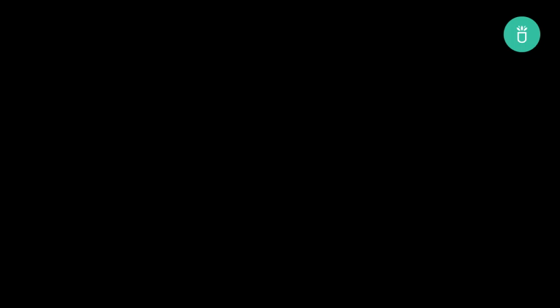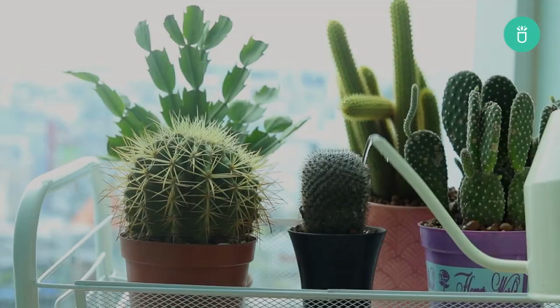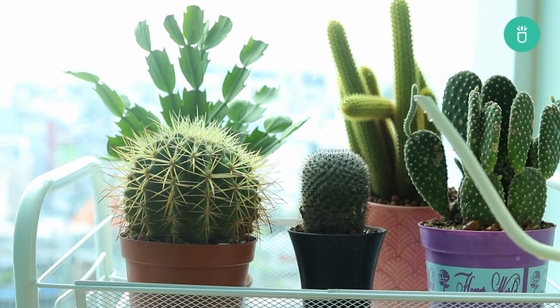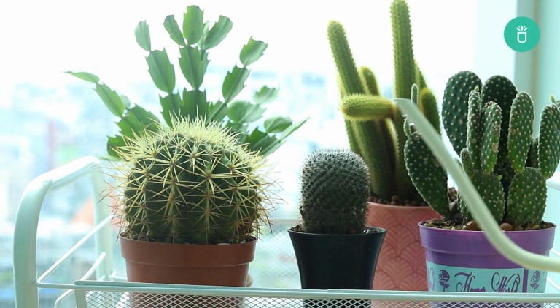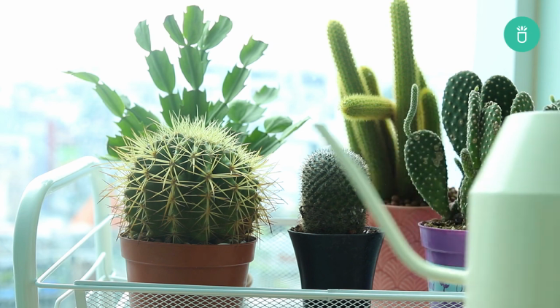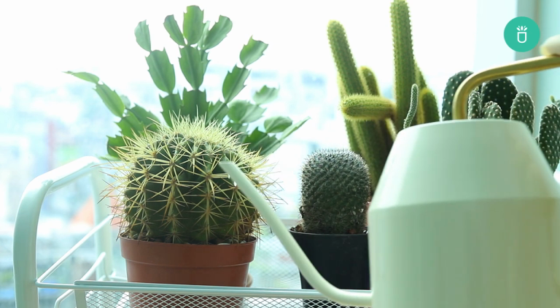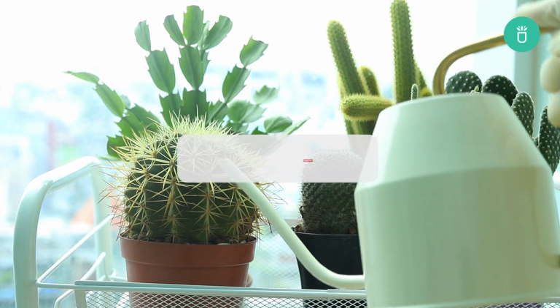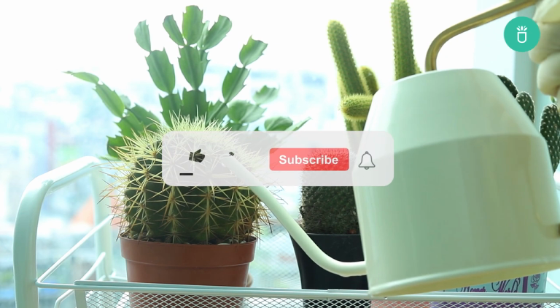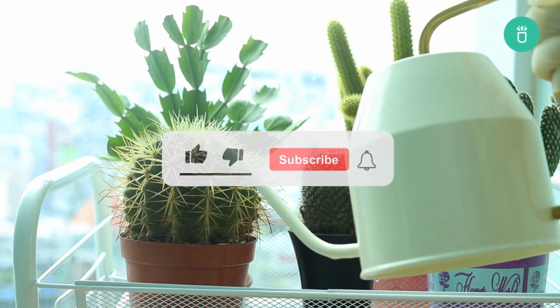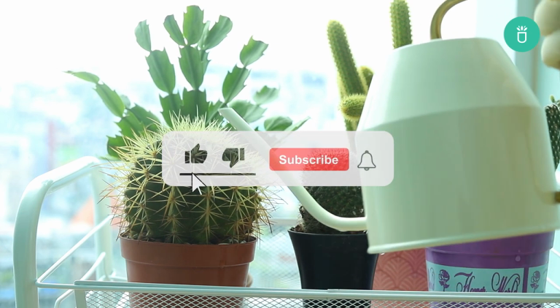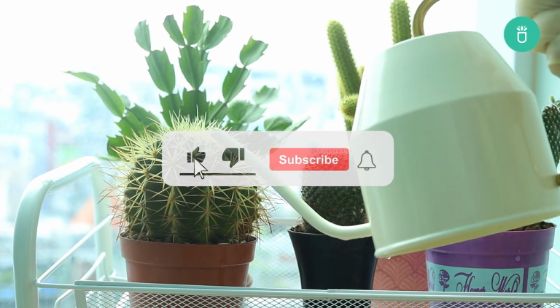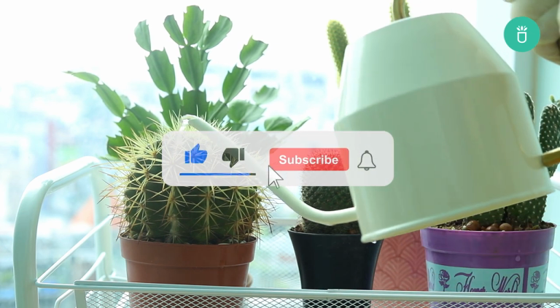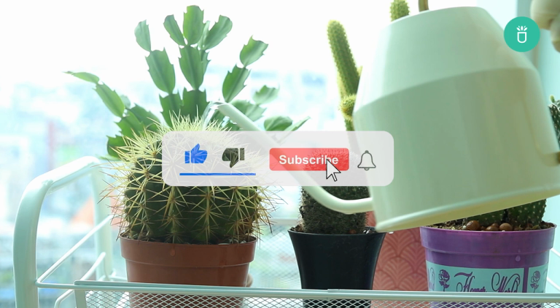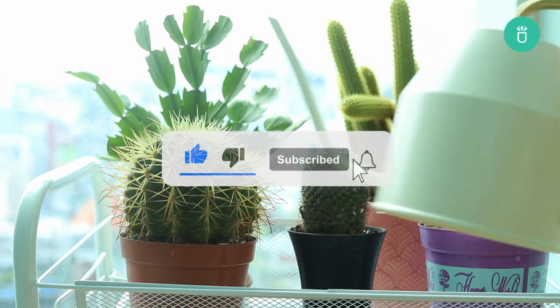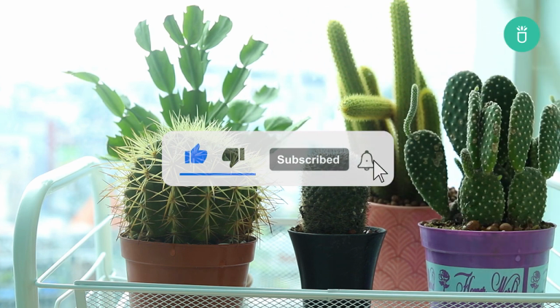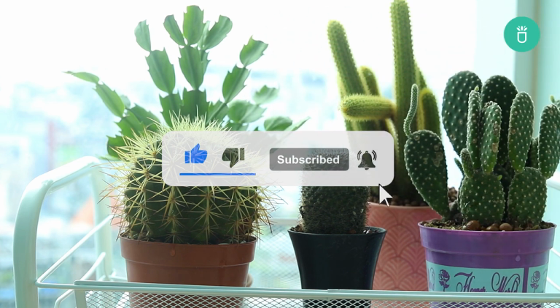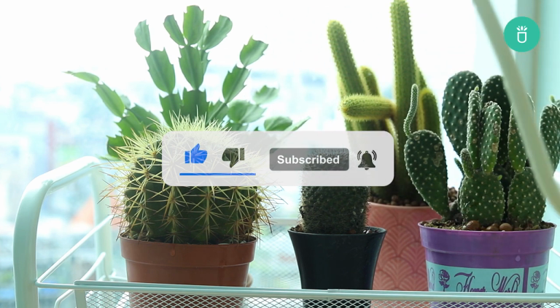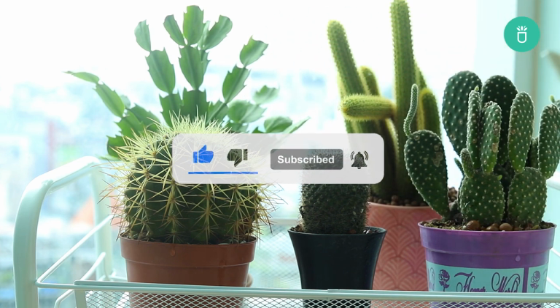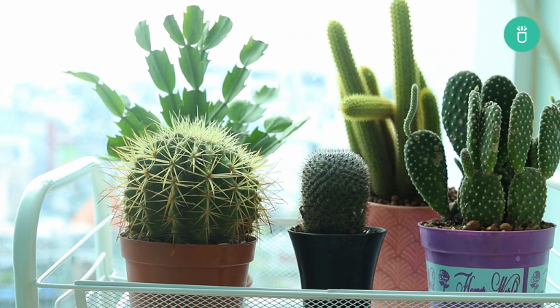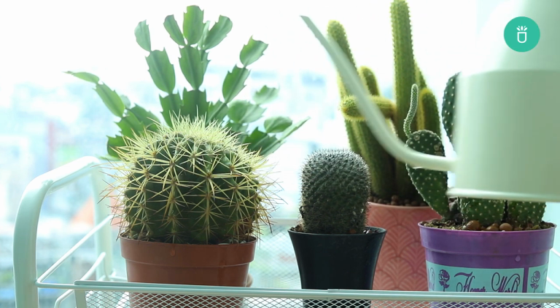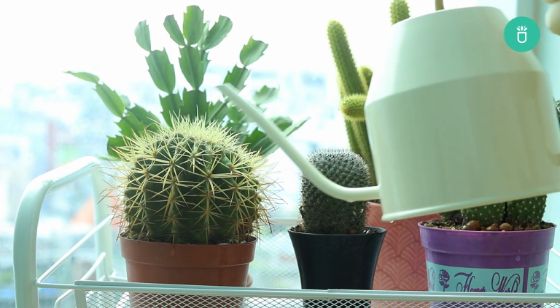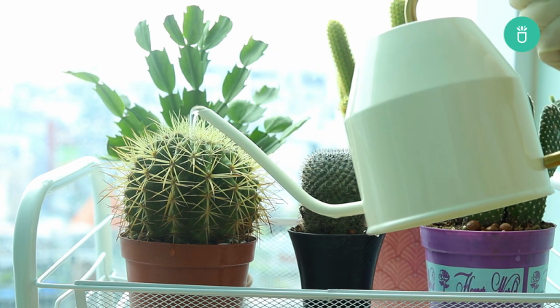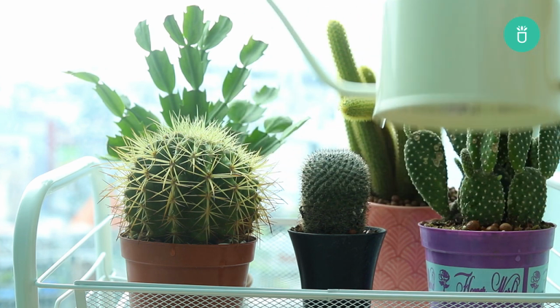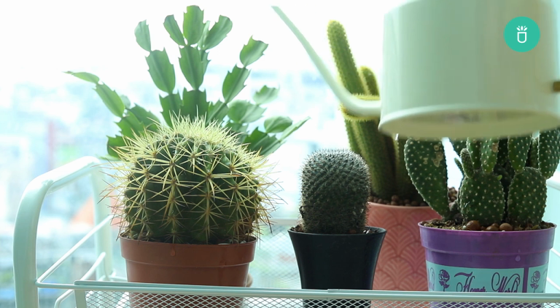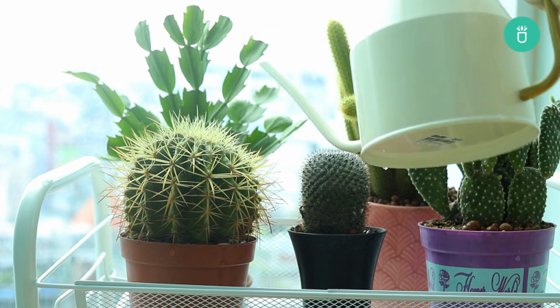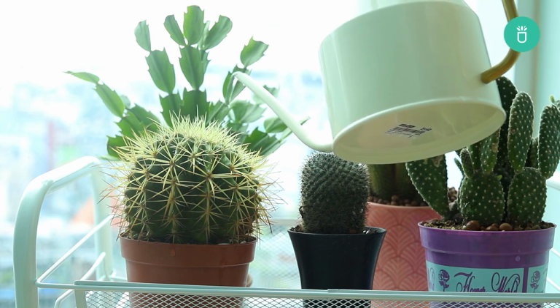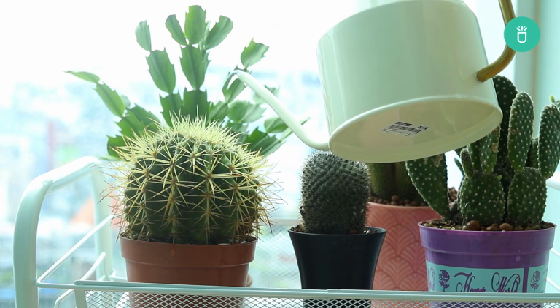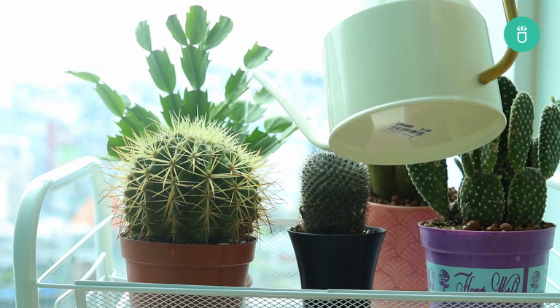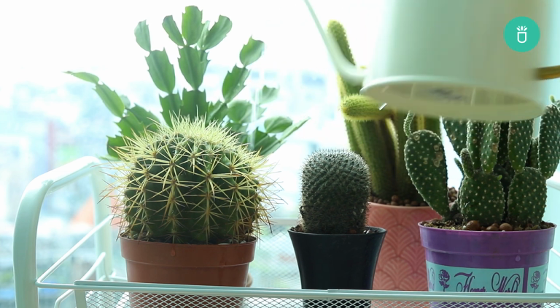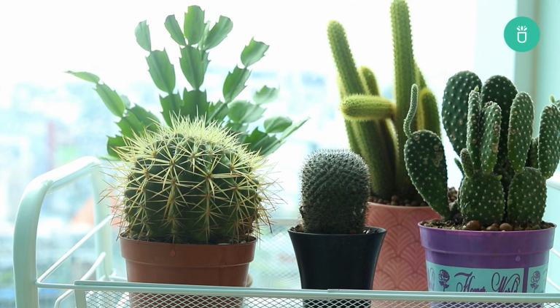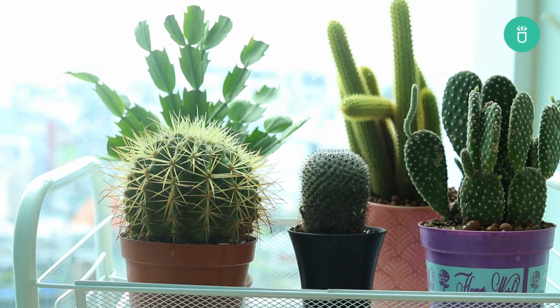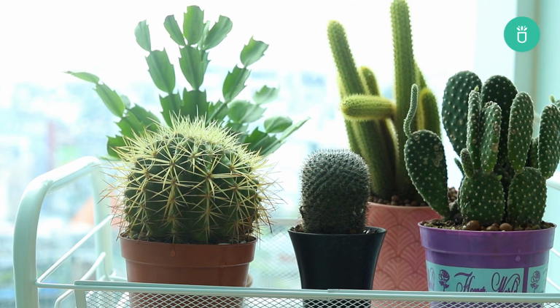And that's it for today's video everyone. Thank you so much for watching. If you enjoyed this video, please leave us a like and hit that subscribe button for more content. If you have any questions or recommendations, don't hesitate to leave your comment in the comment section below. See you in the next video. Happy gardening!